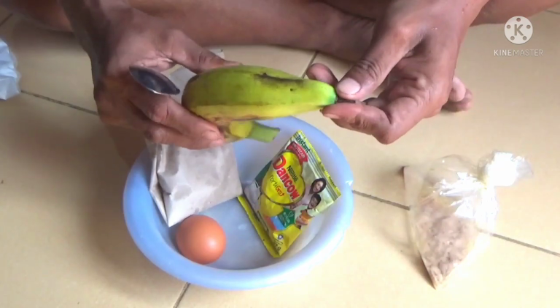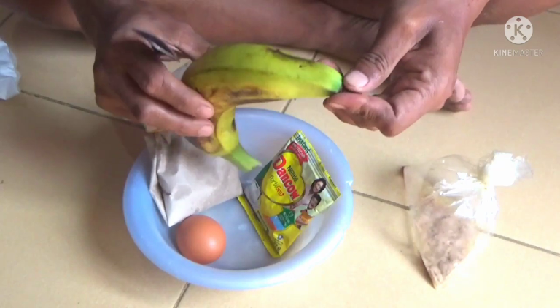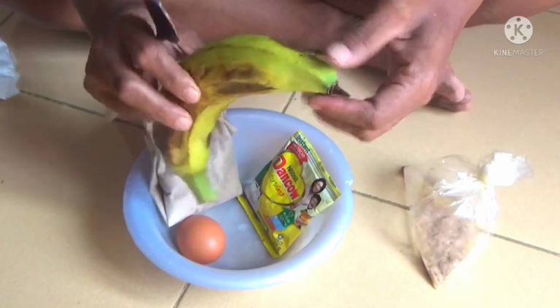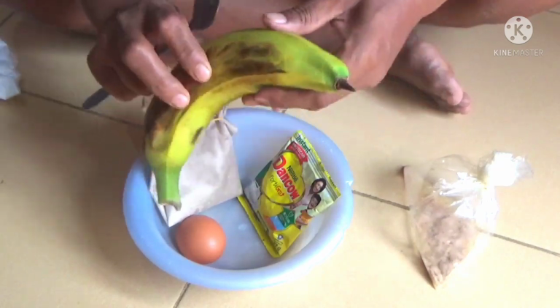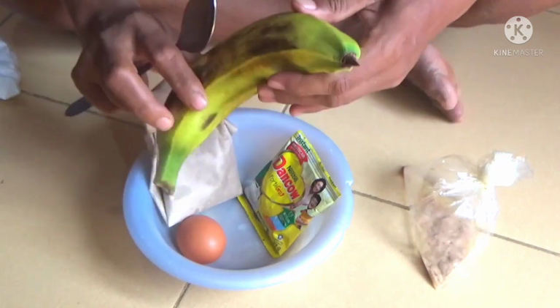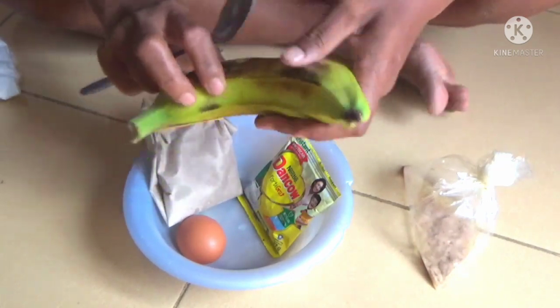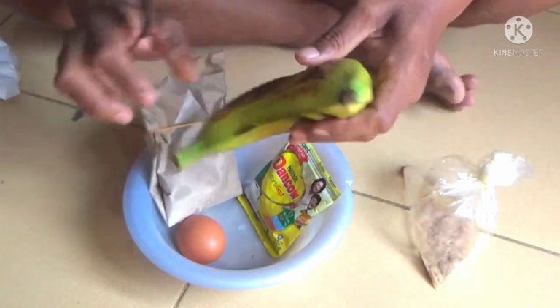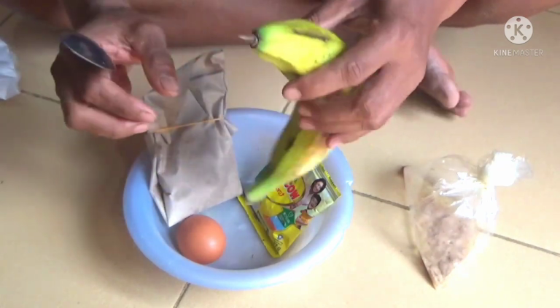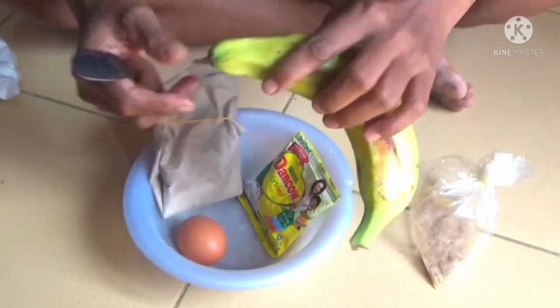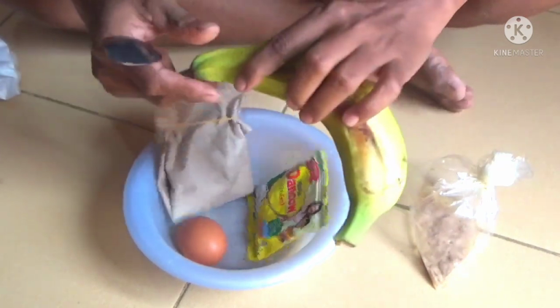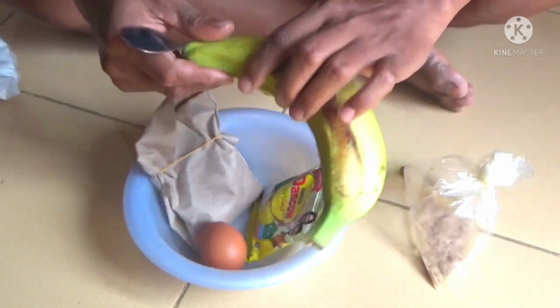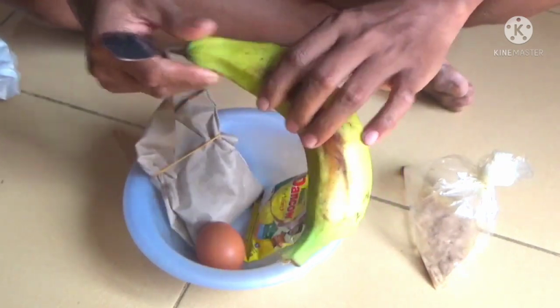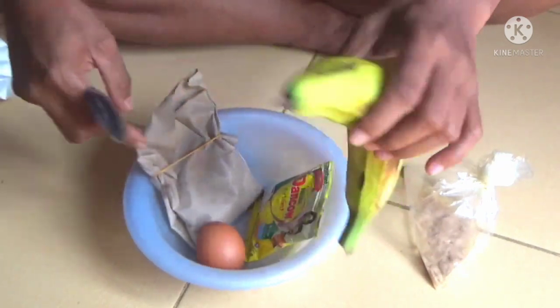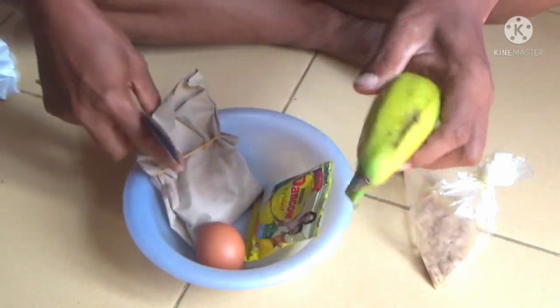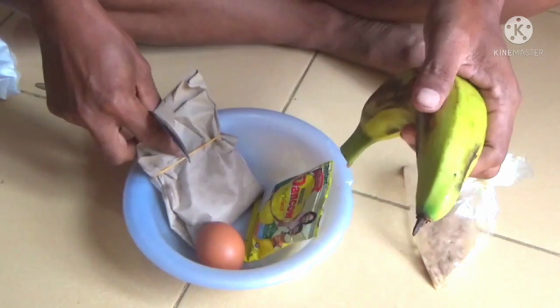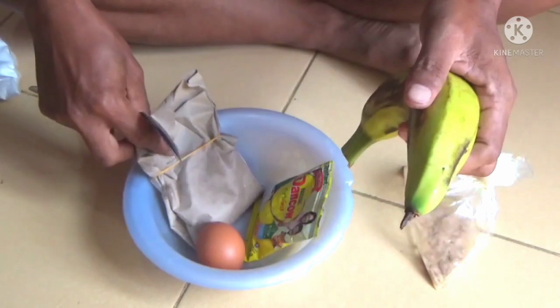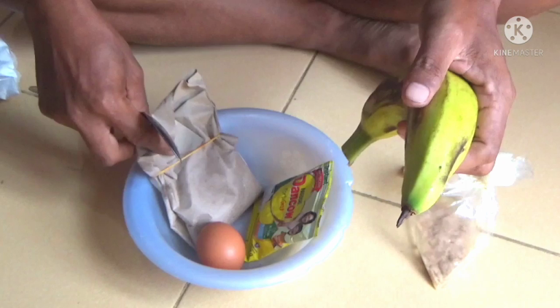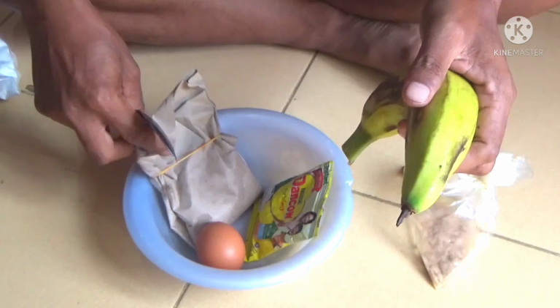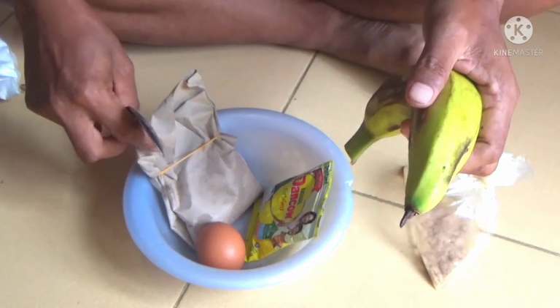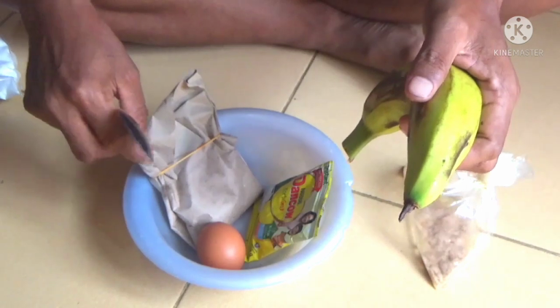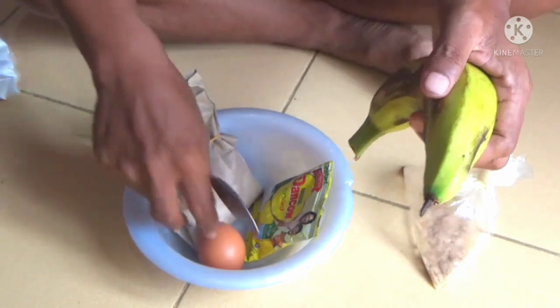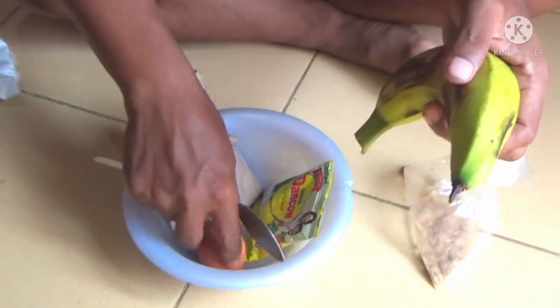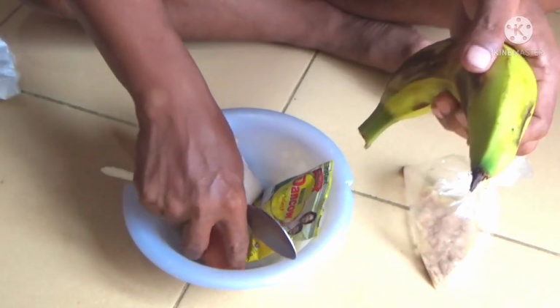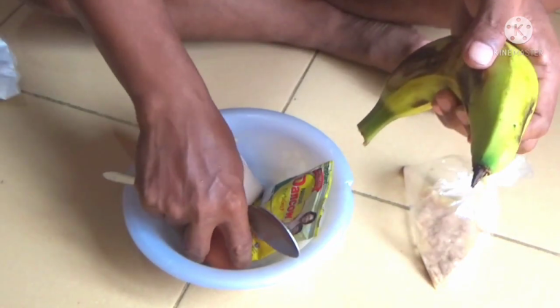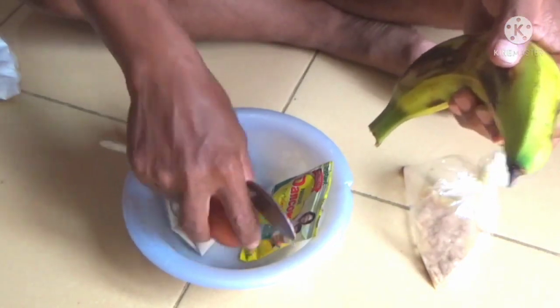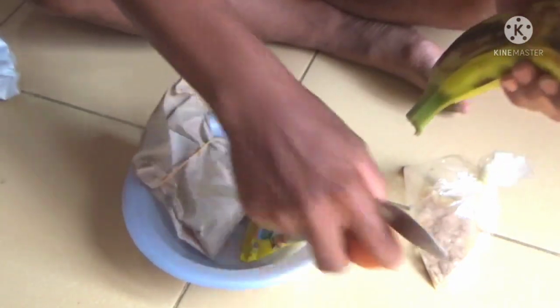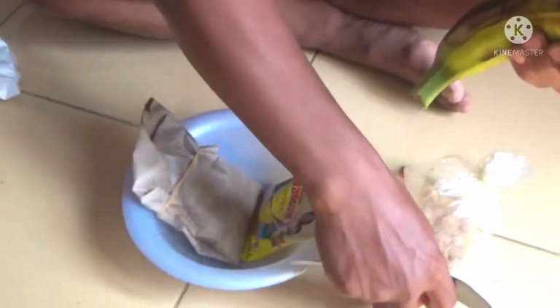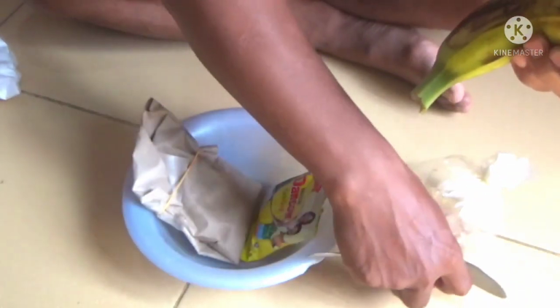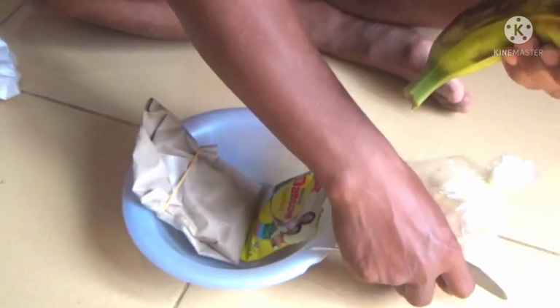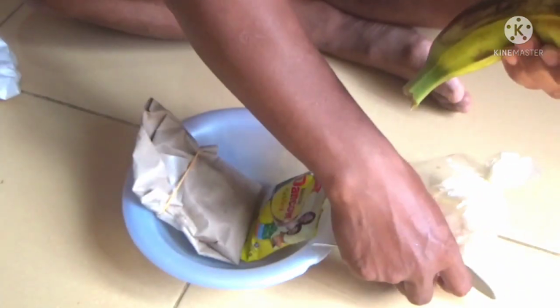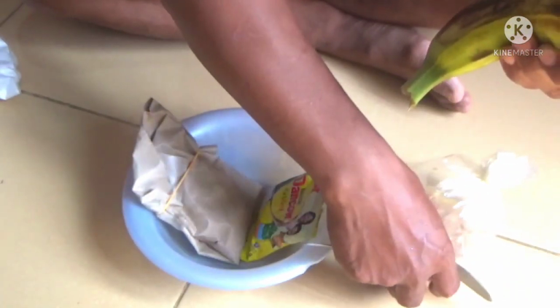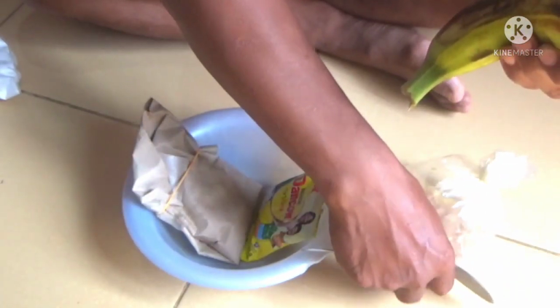Pada pagi hari ini, kembali saya membuat umpan mancing ikan emas. Kebetulan ada acara semi lomba mancing siang ini ya, teman-teman.